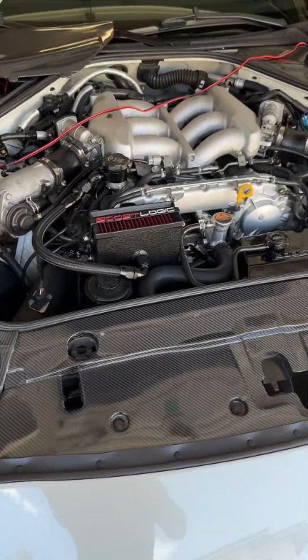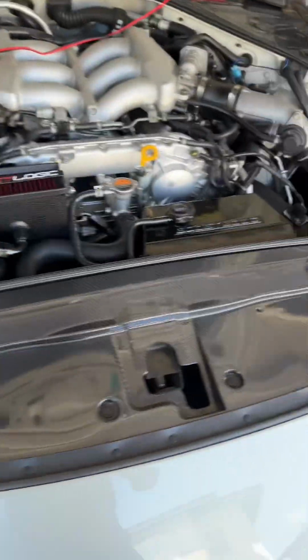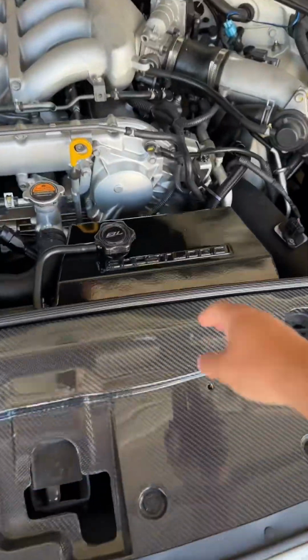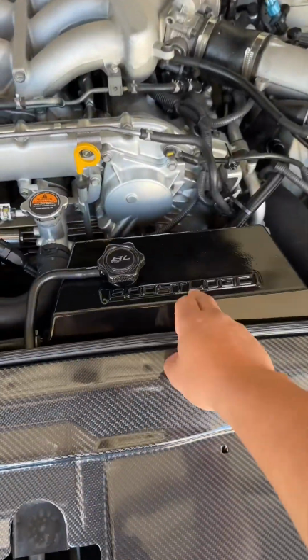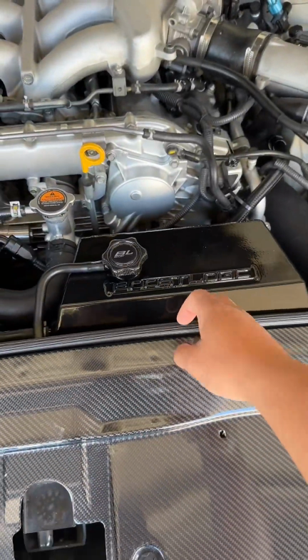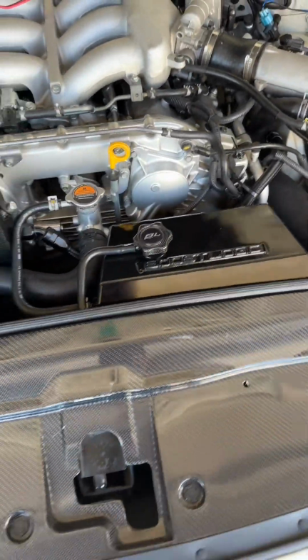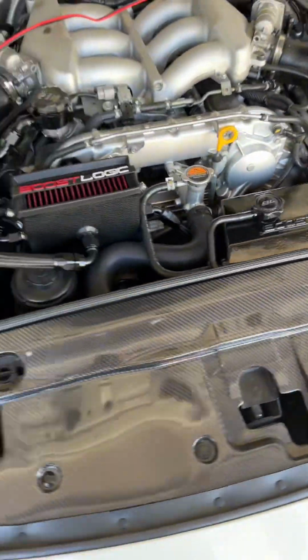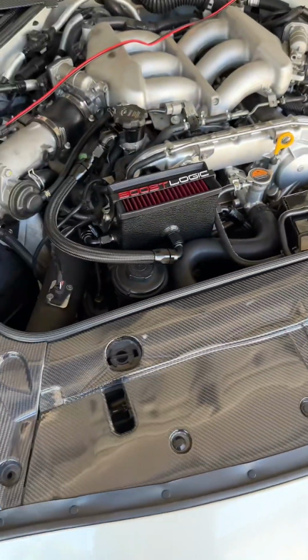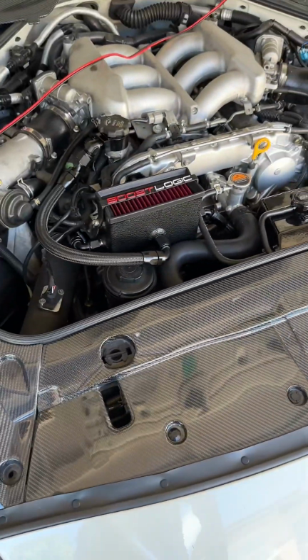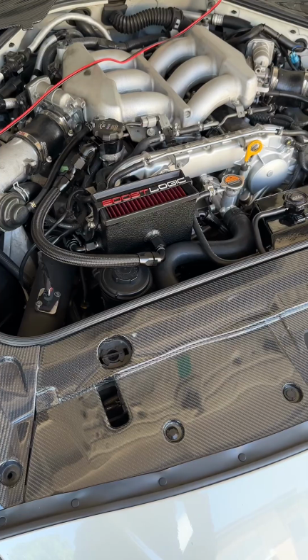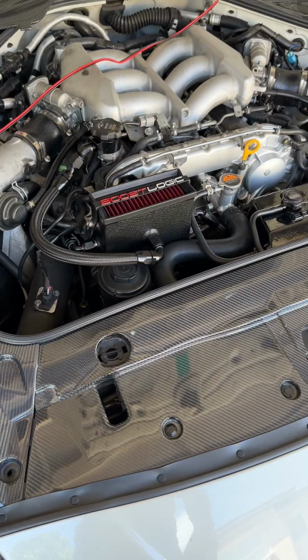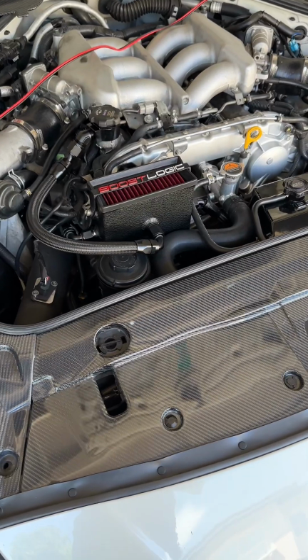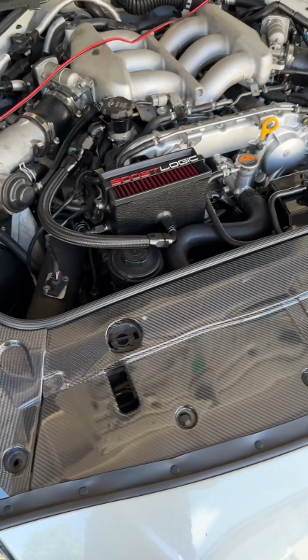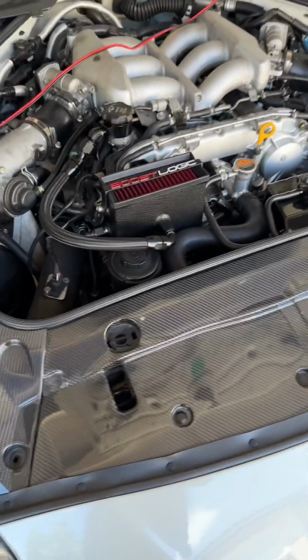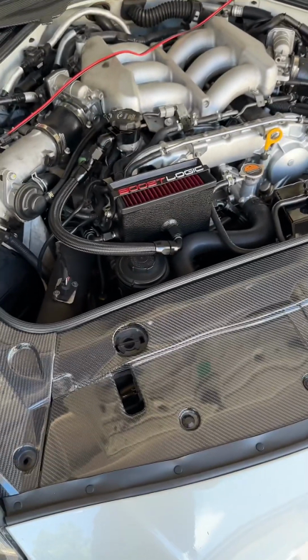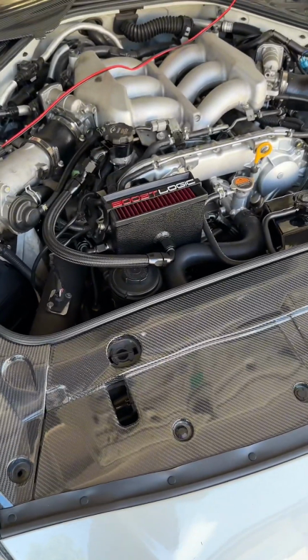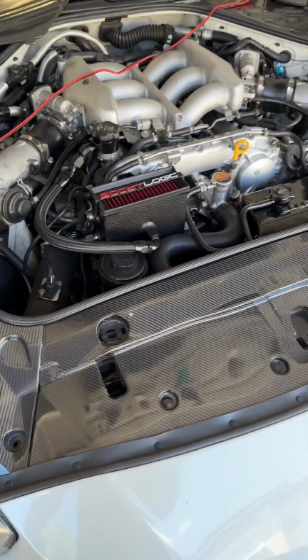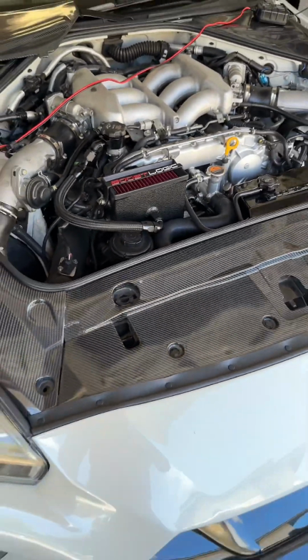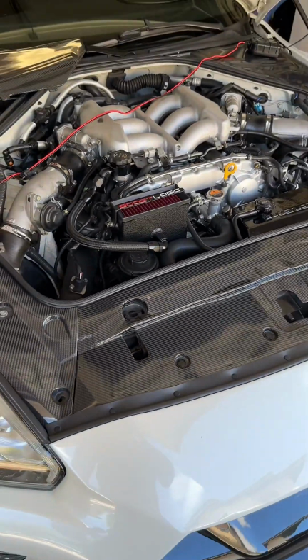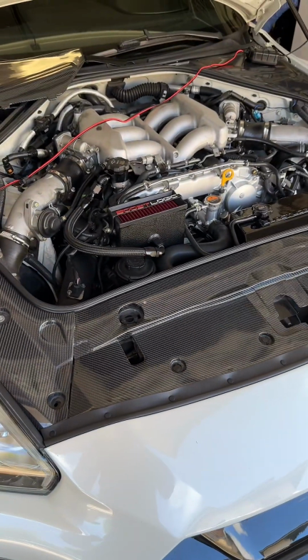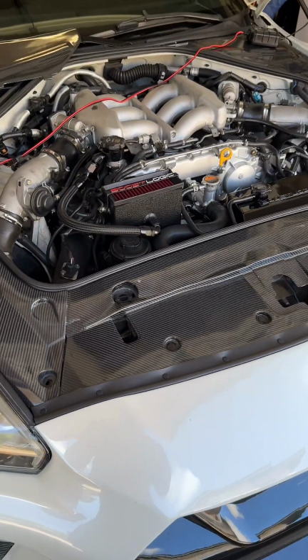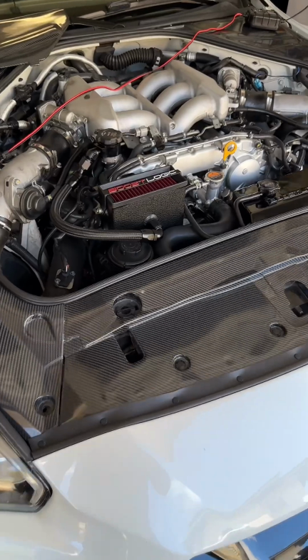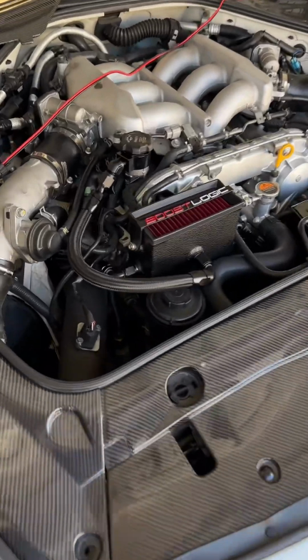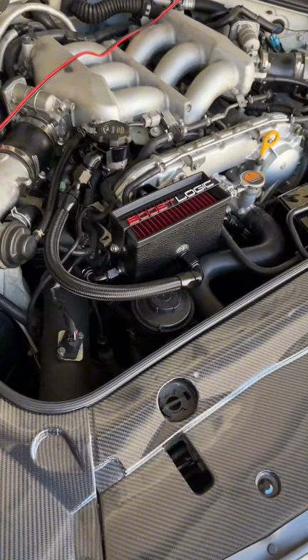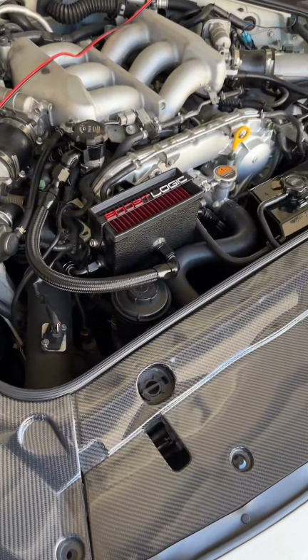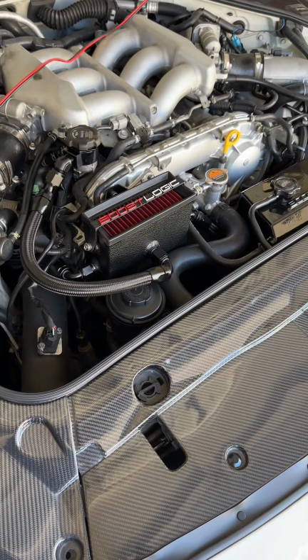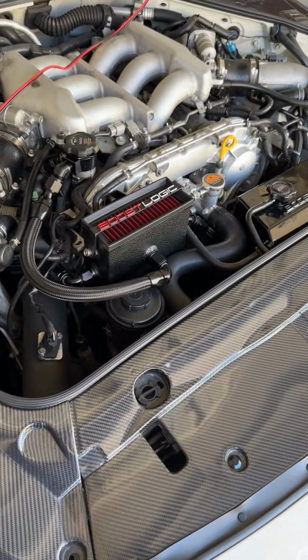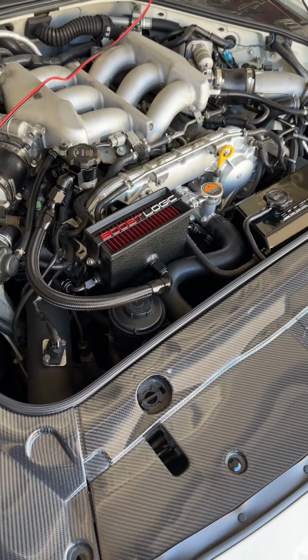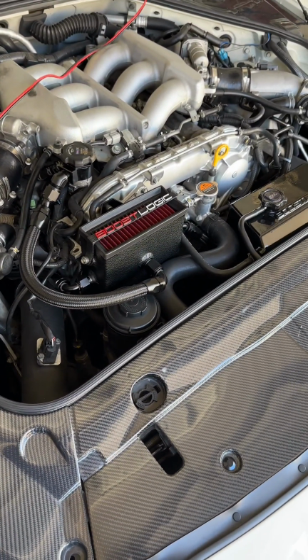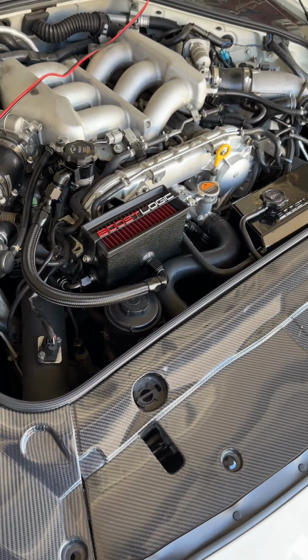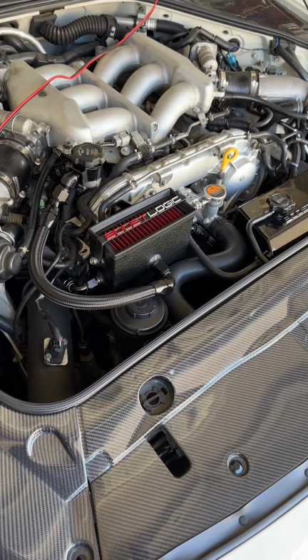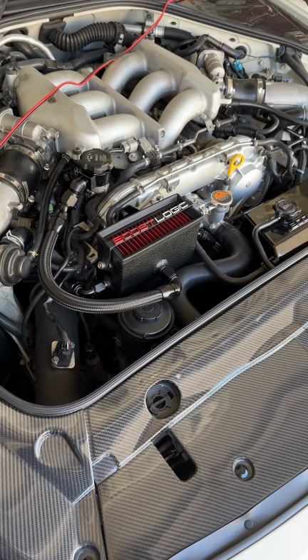I got this re-powder coated so that looks awesome. The engine breathing system is a must-have for the Nissan GTRs. I'll go ahead and explain everything from beginning to end on how this installation goes.